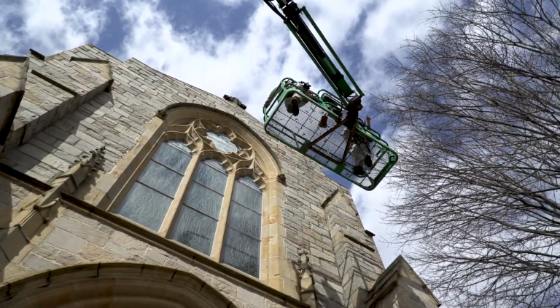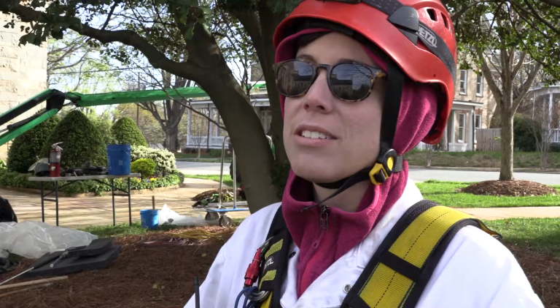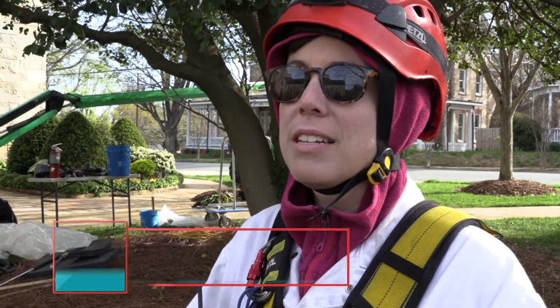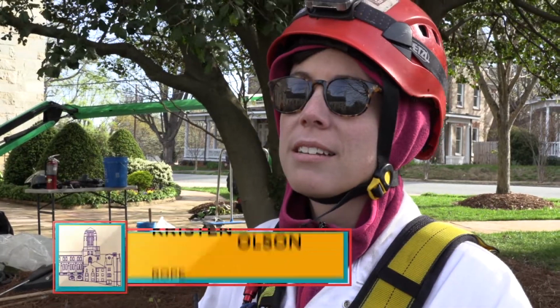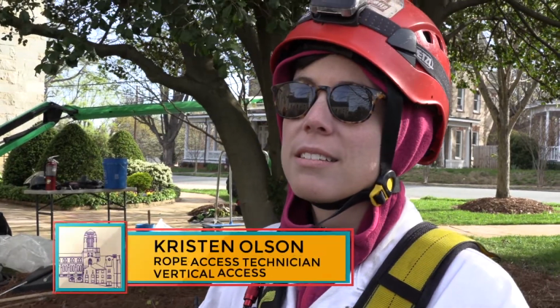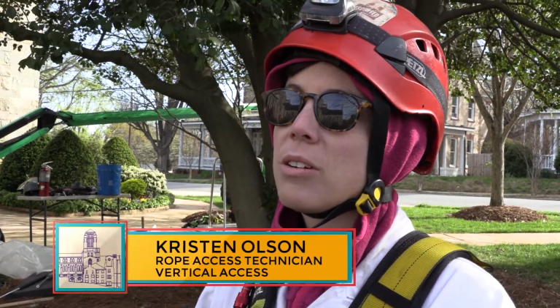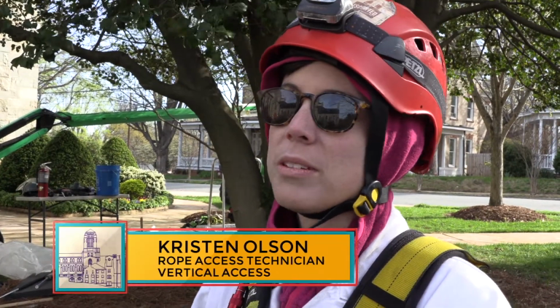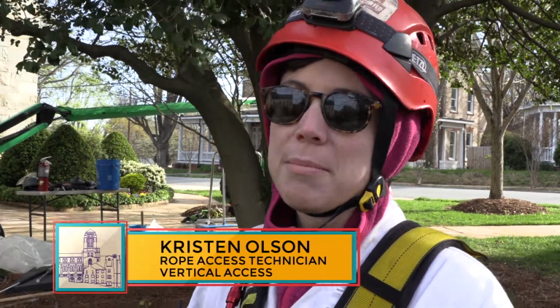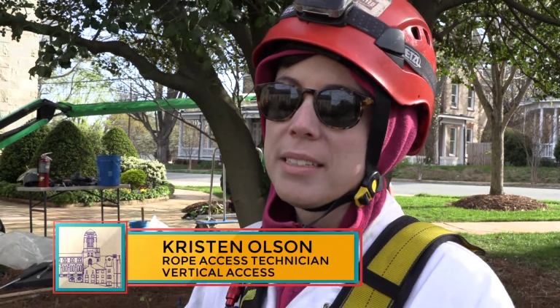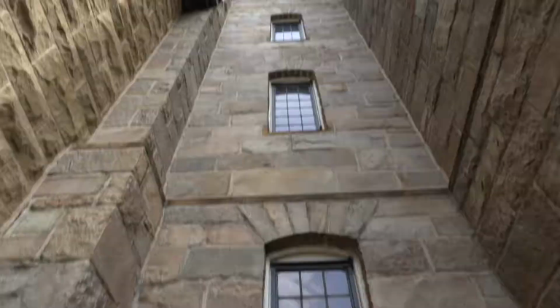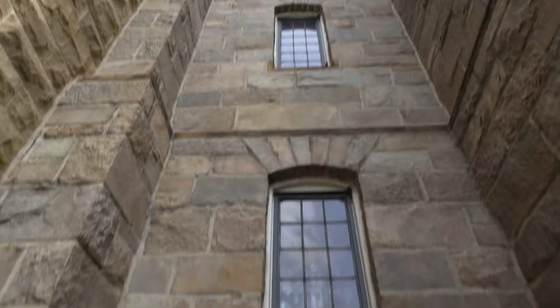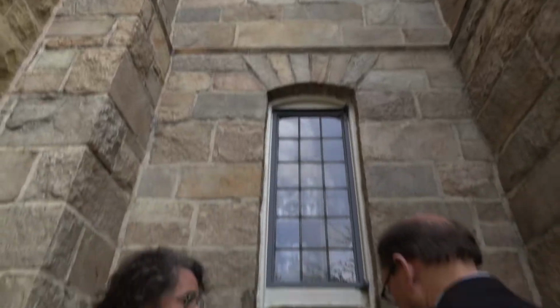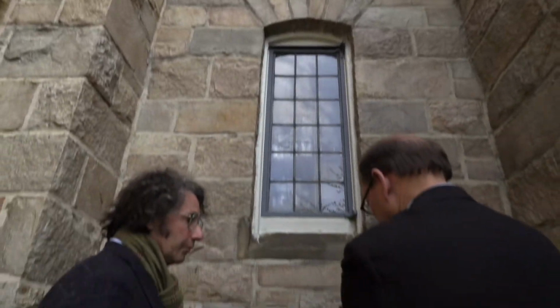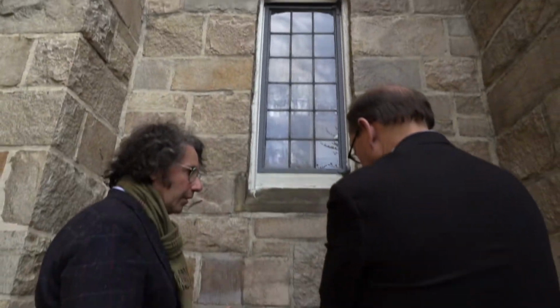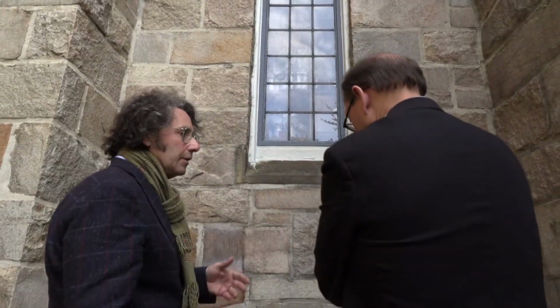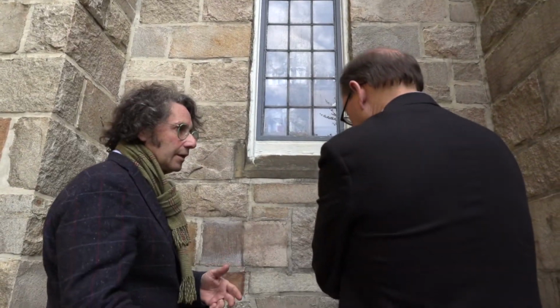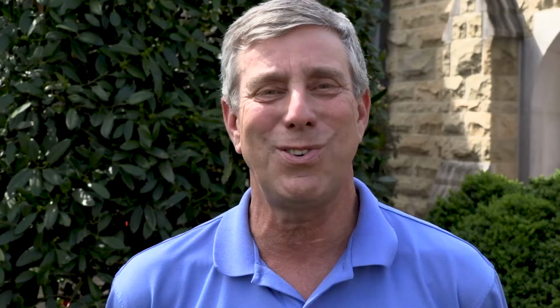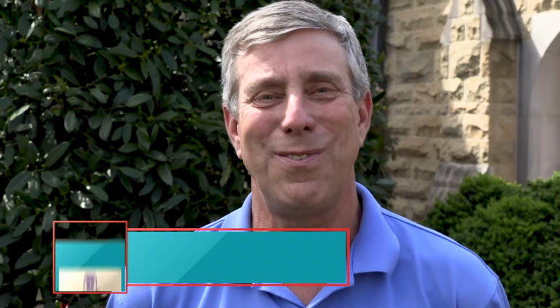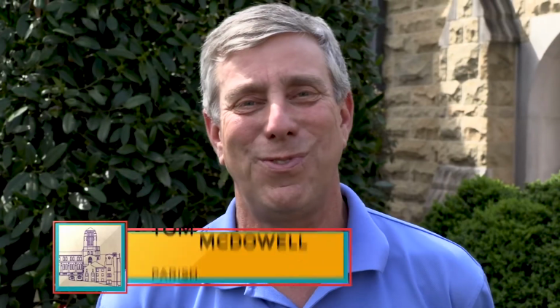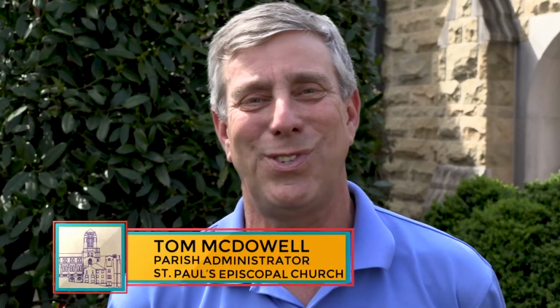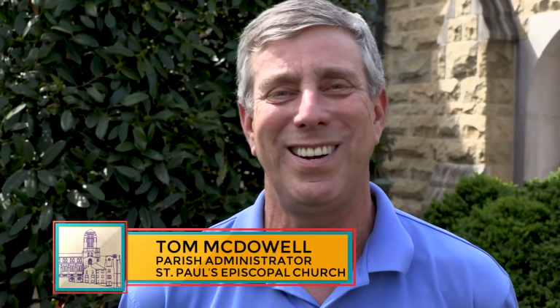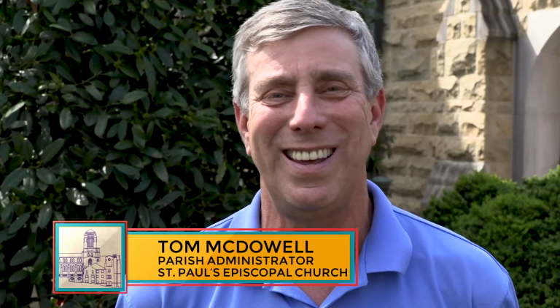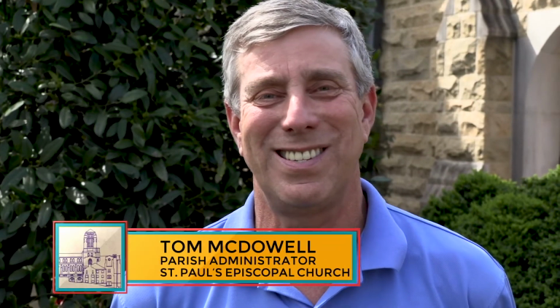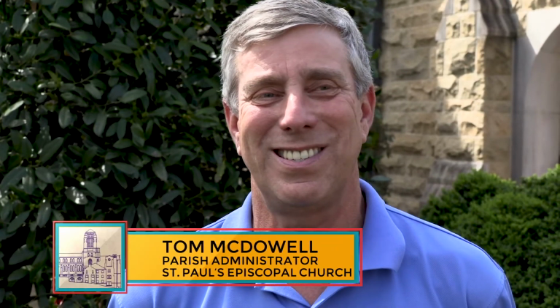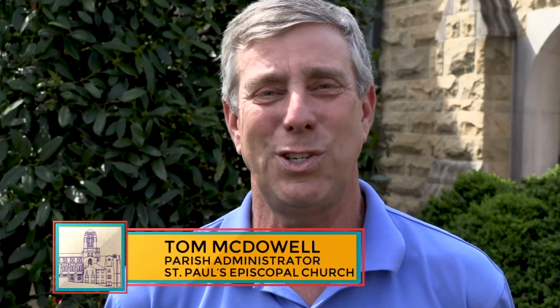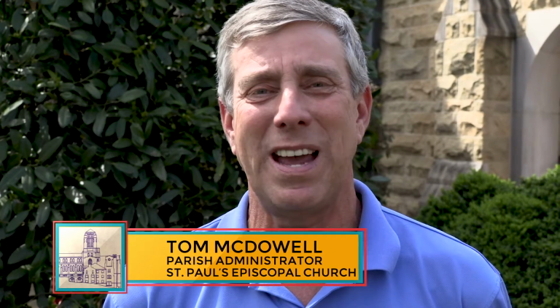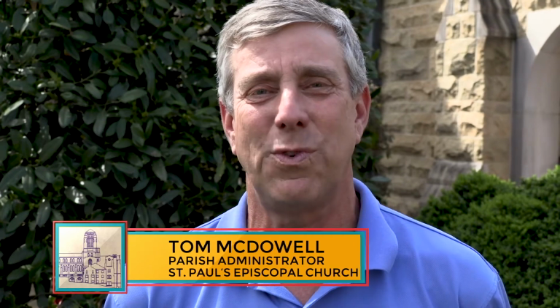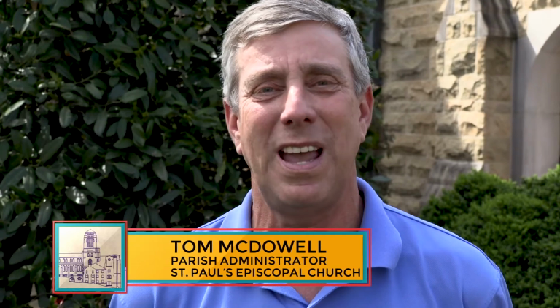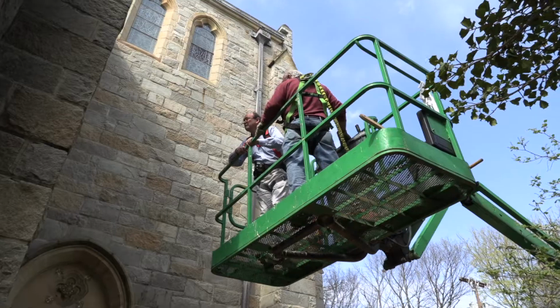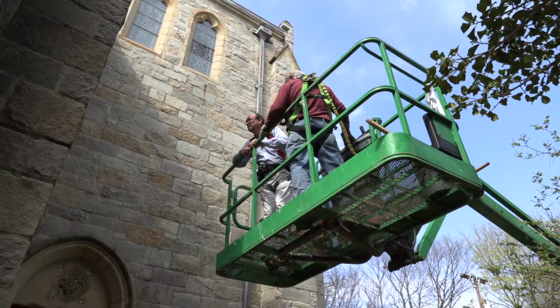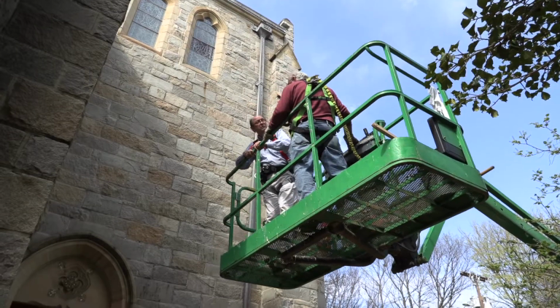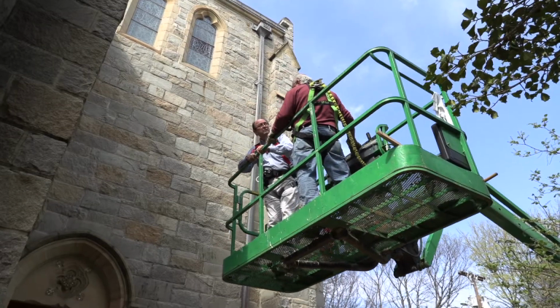It's a unique, old, handmade building. The history of this facility is such a passion for me and for many at this church.